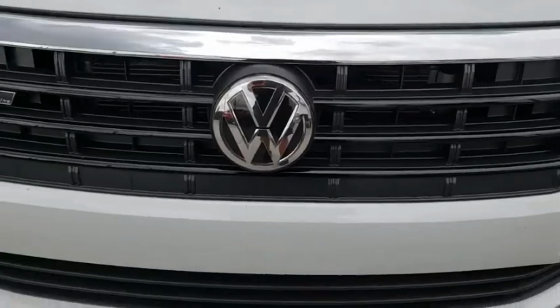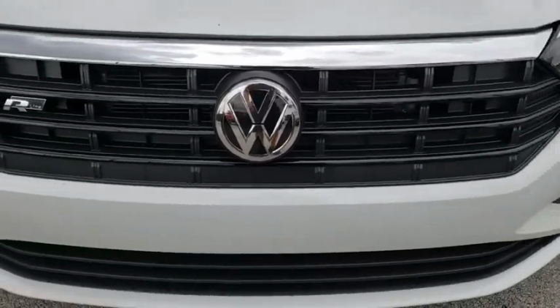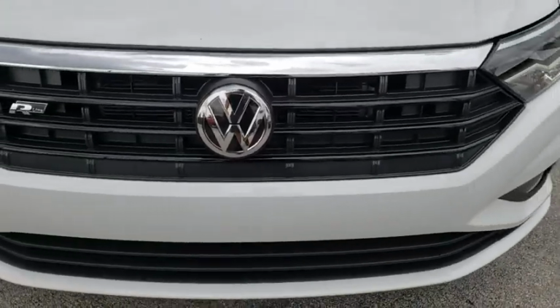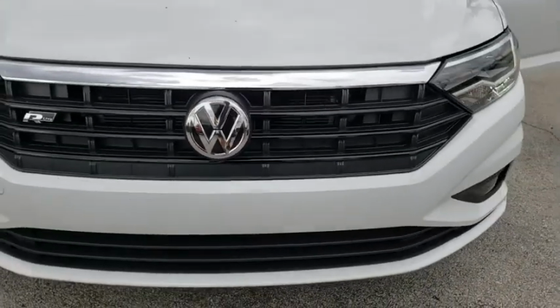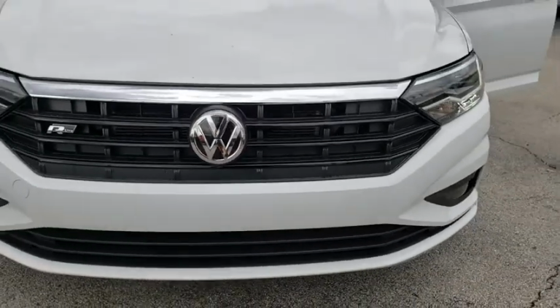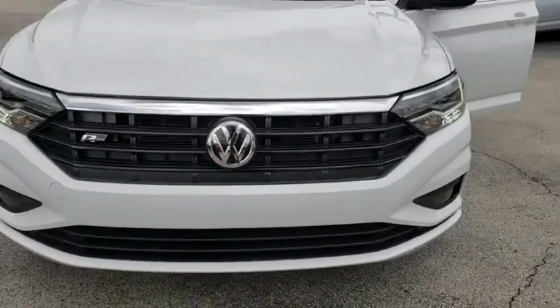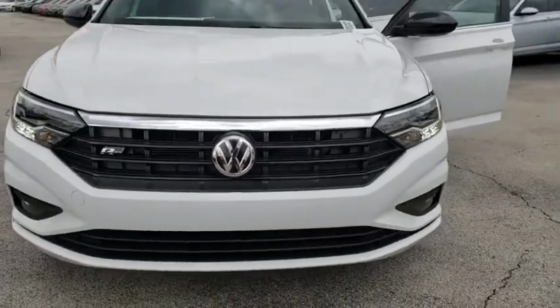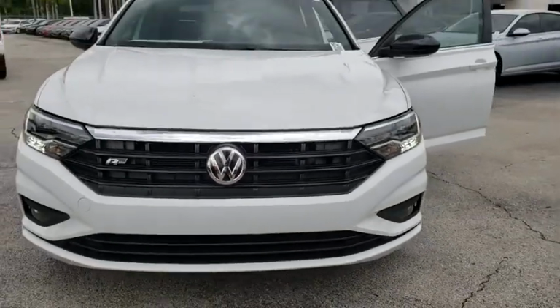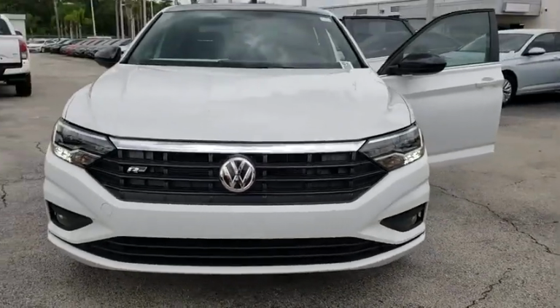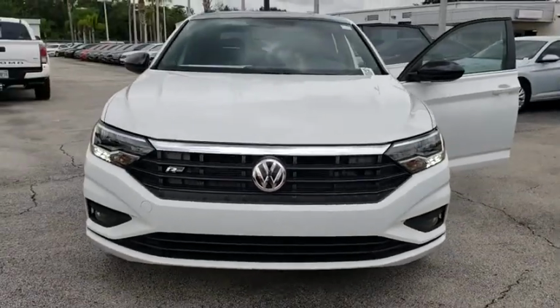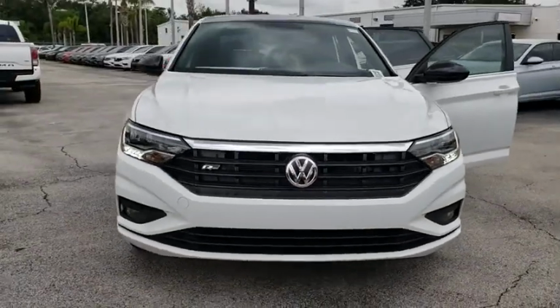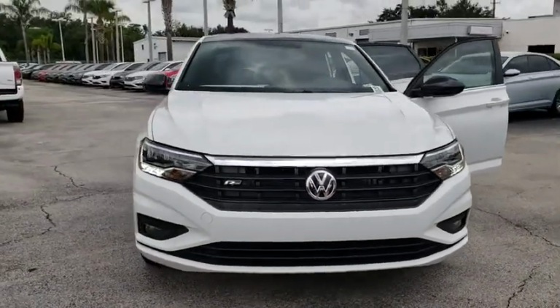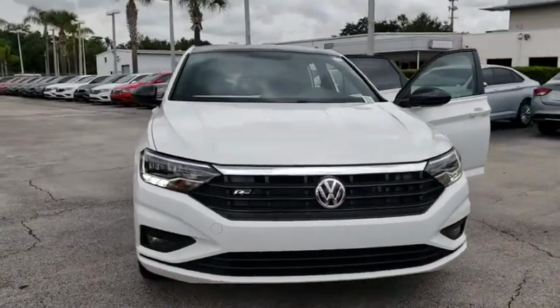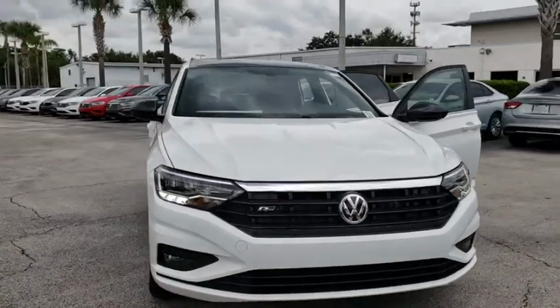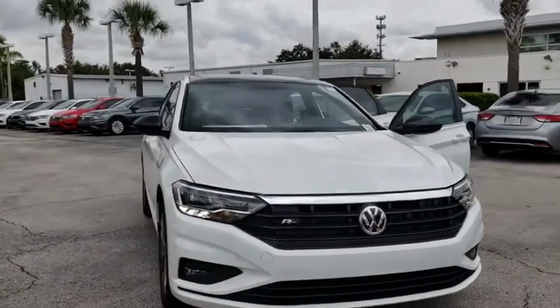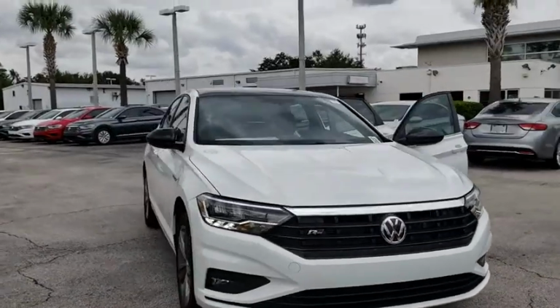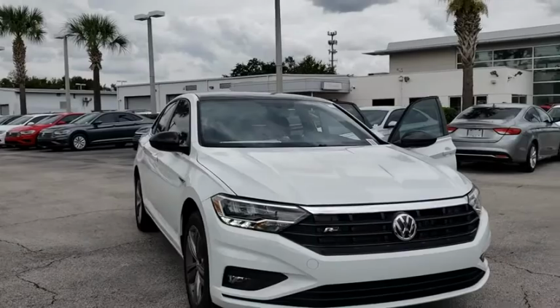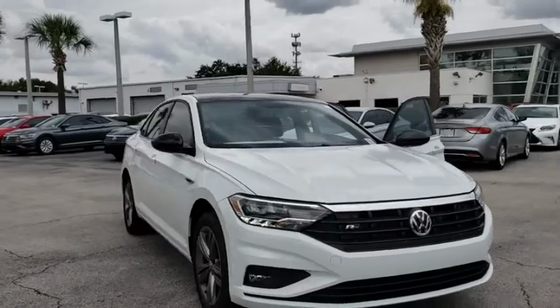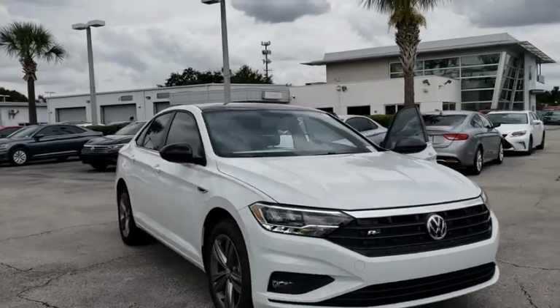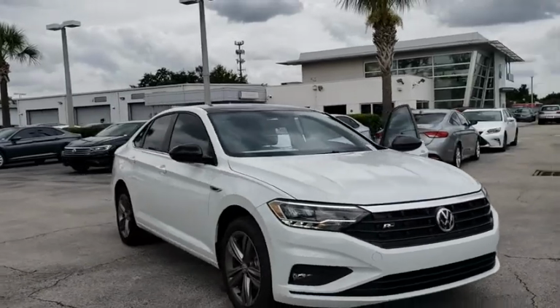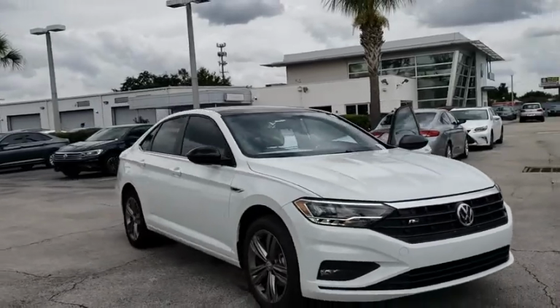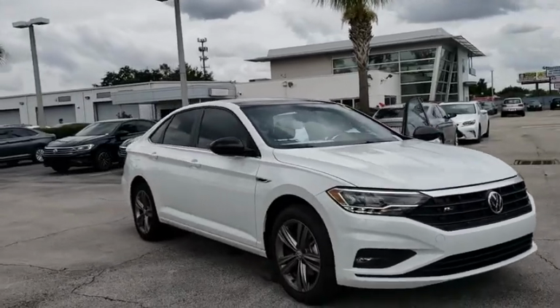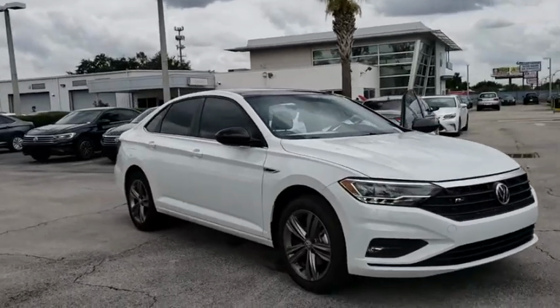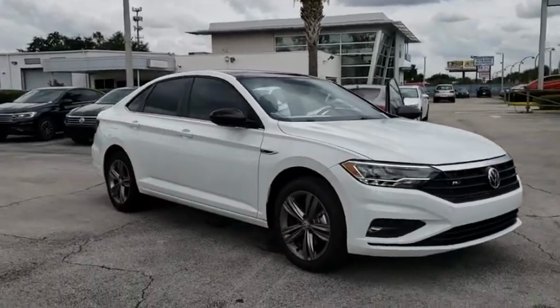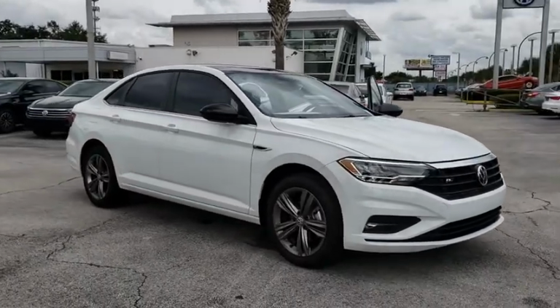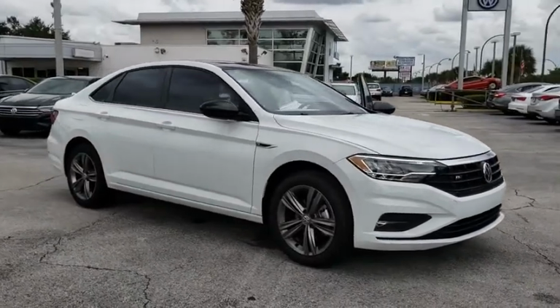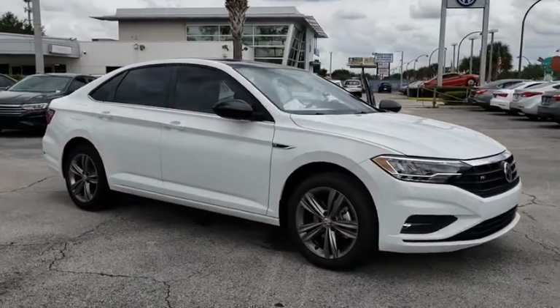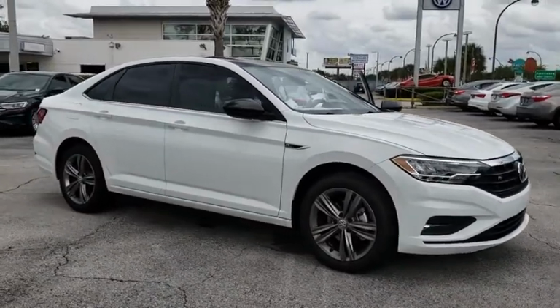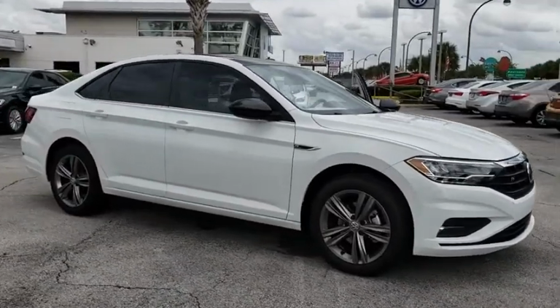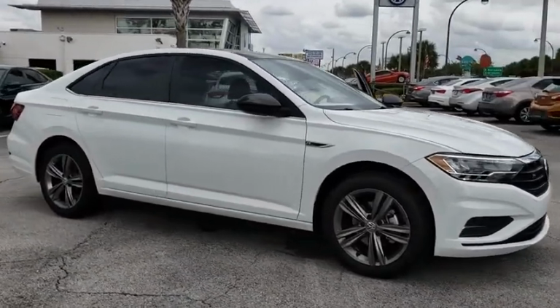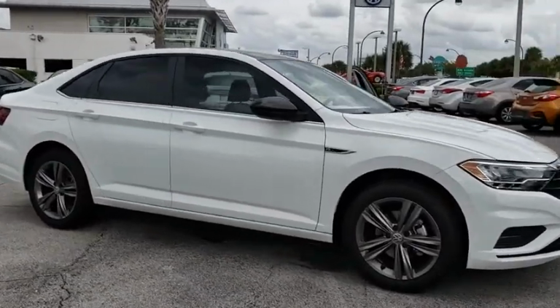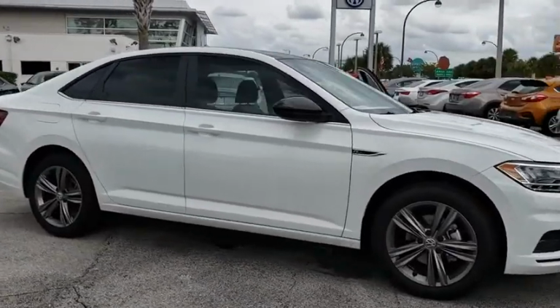2019 Volkswagen Jetta. The Jetta is a premium car that is family-friendly with a great price. Agile and confident handling.